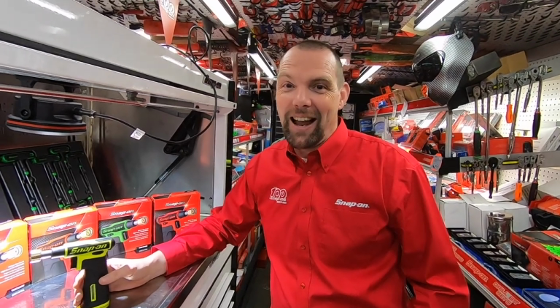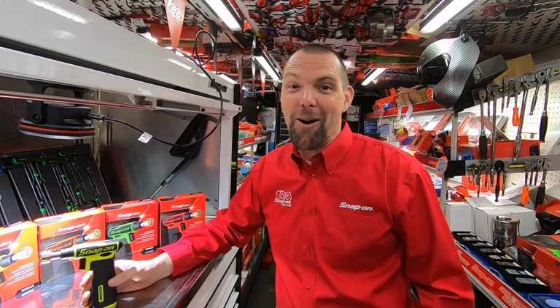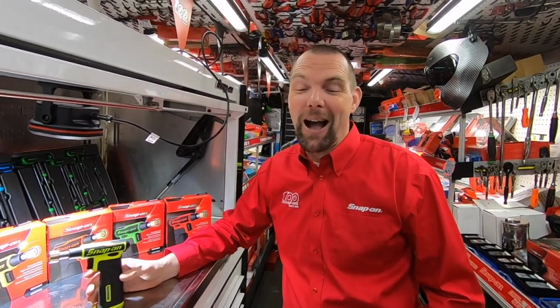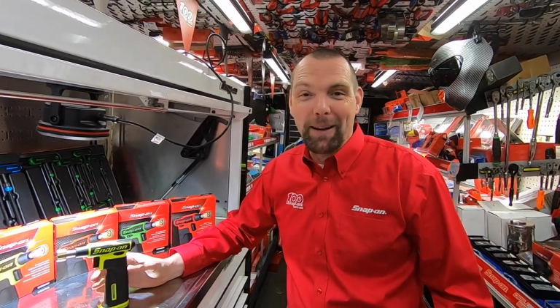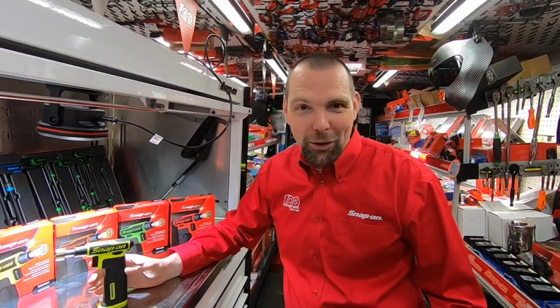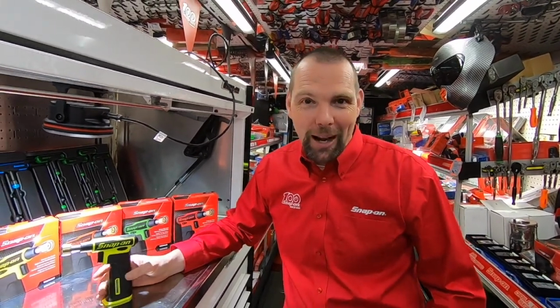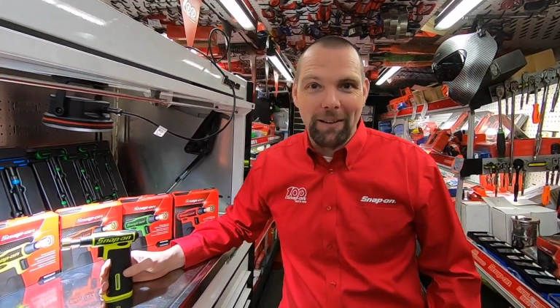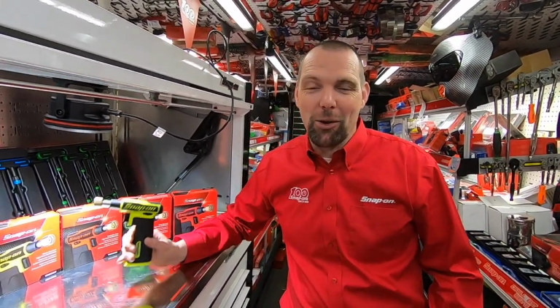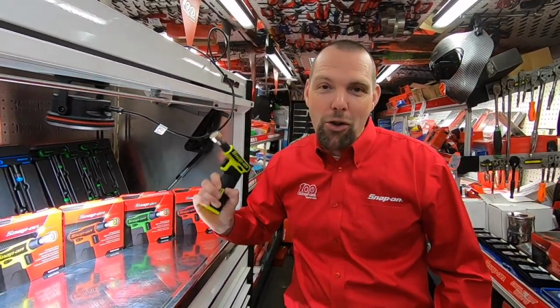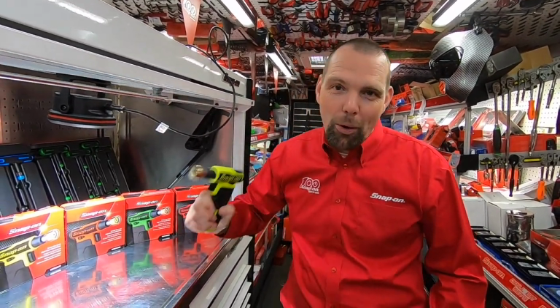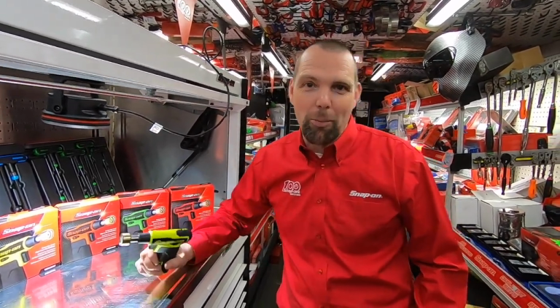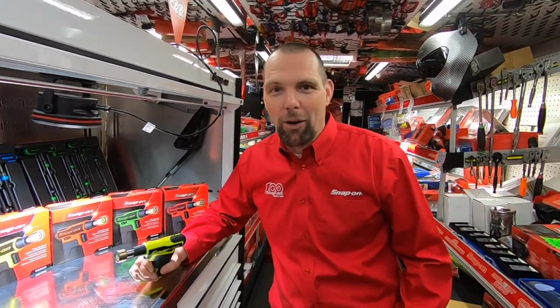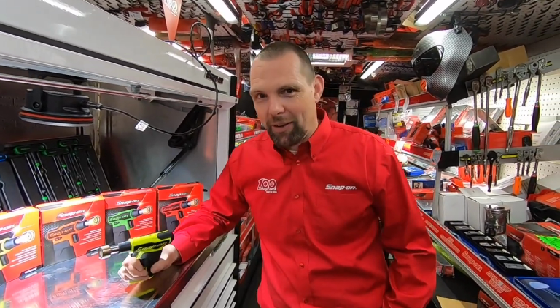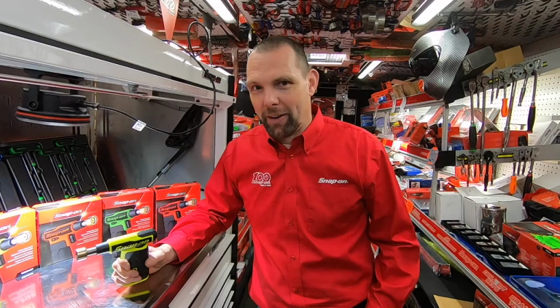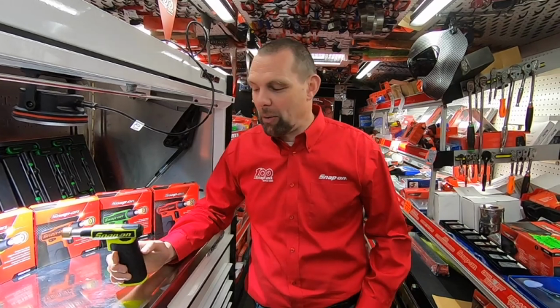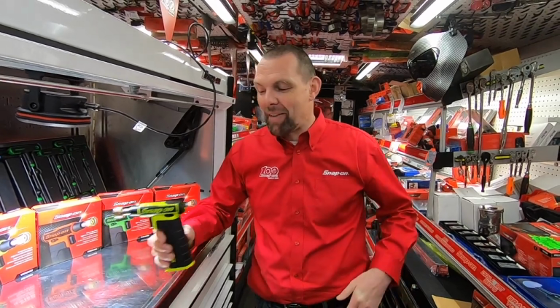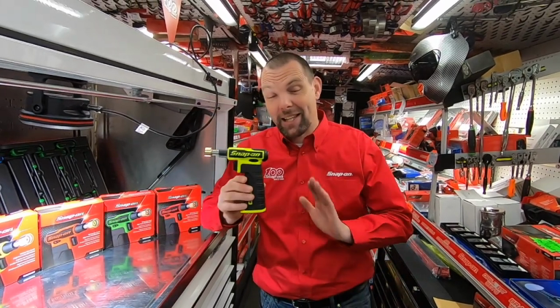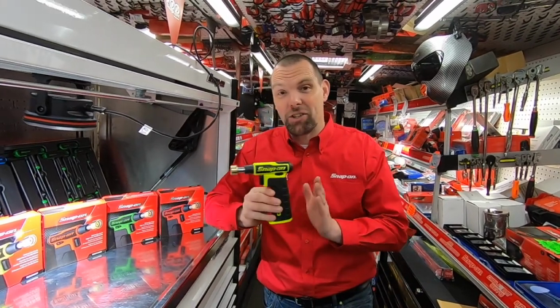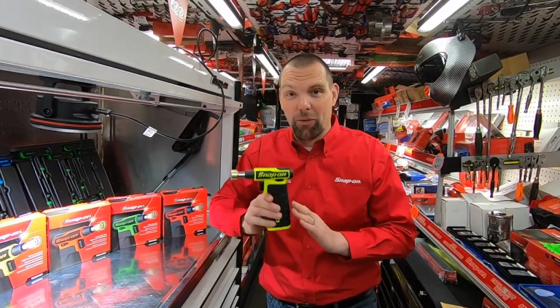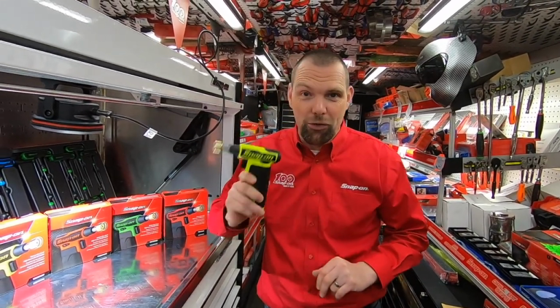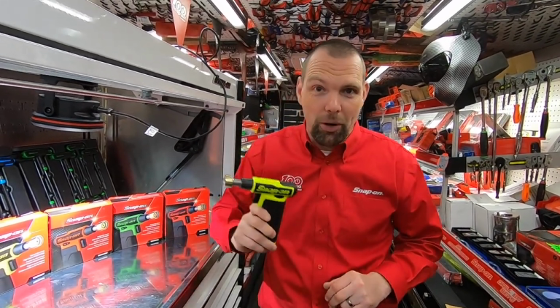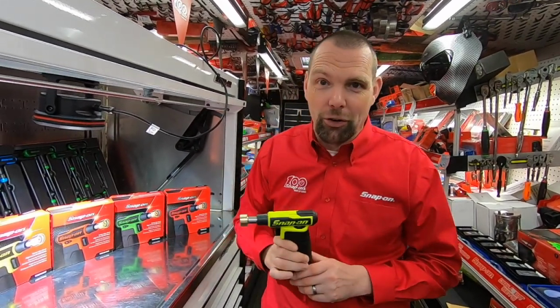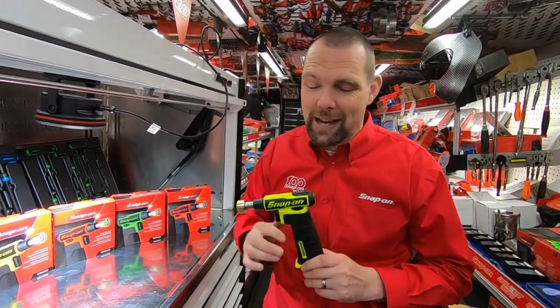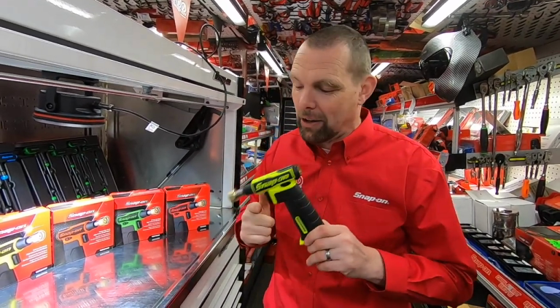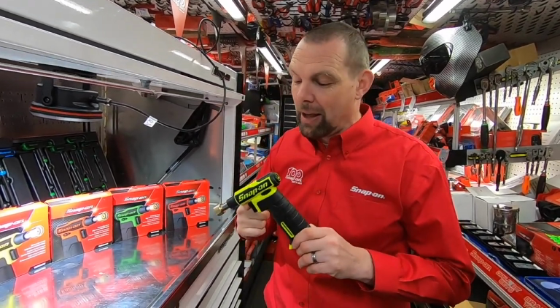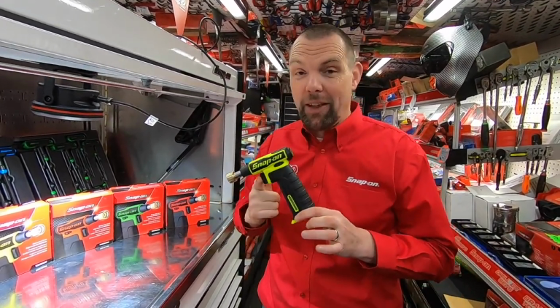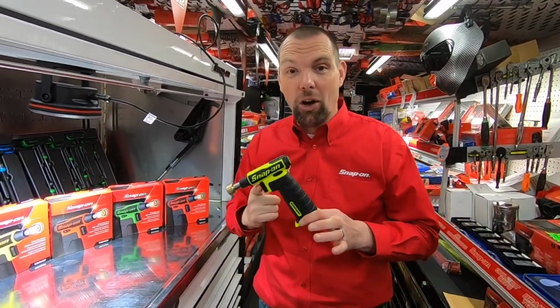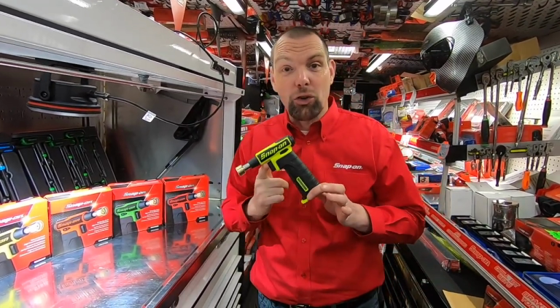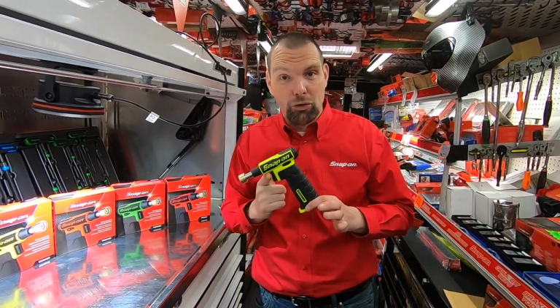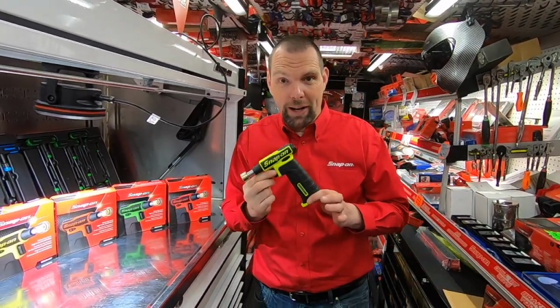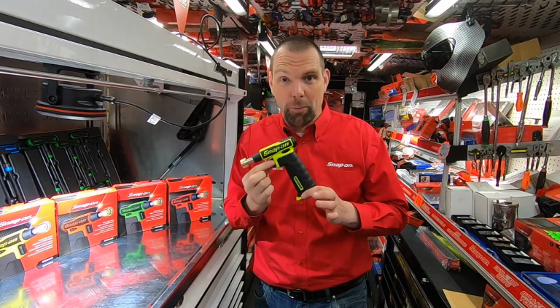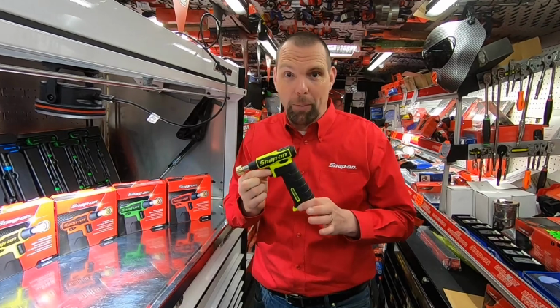Hello, I am Nick the Tool and I'm back to show you another product to make your life easier. So if you haven't seen these yet, it's worth jumping on a truck and taking a look. These are the Torch range from Snap-on.